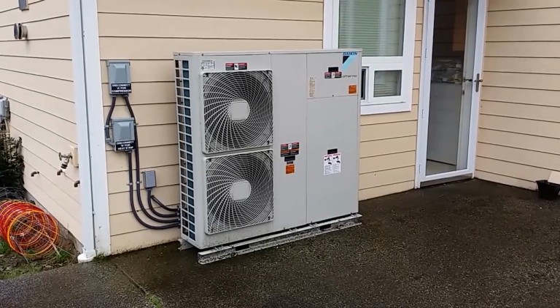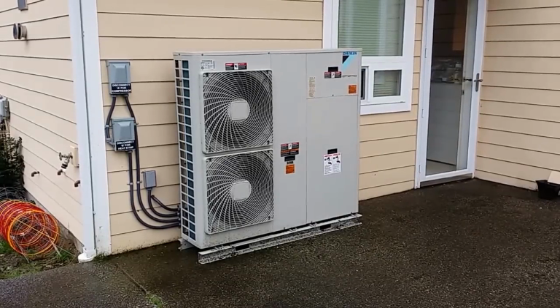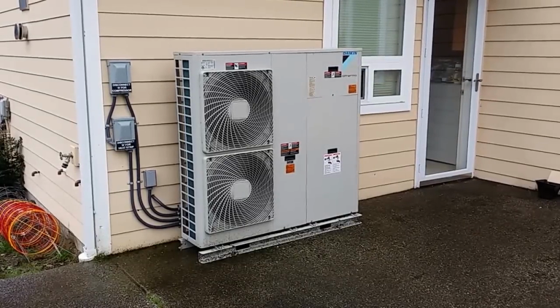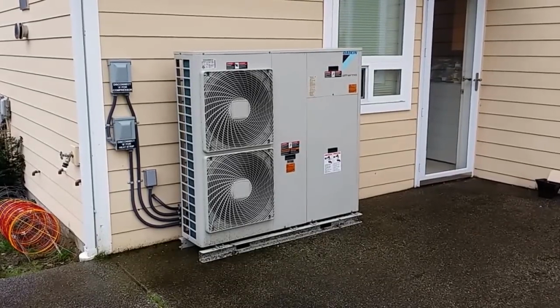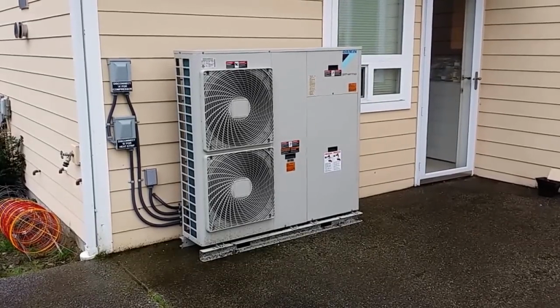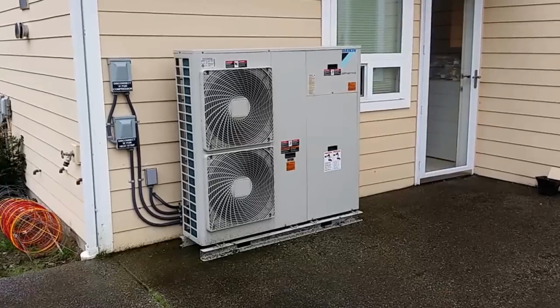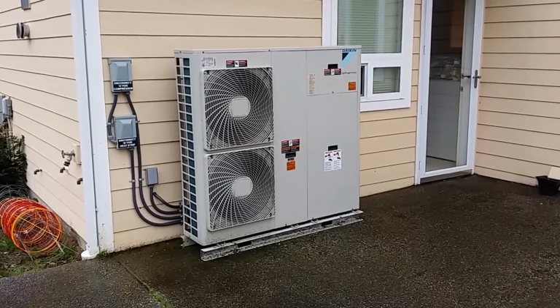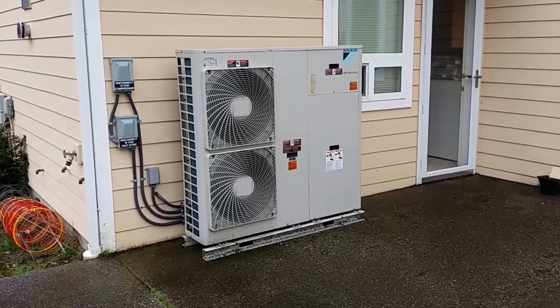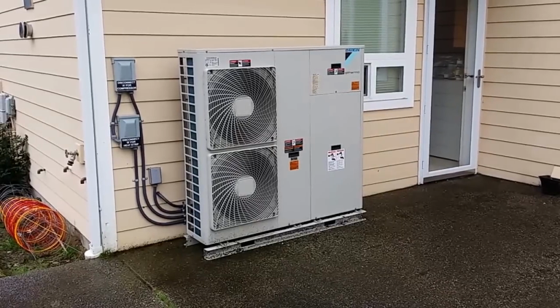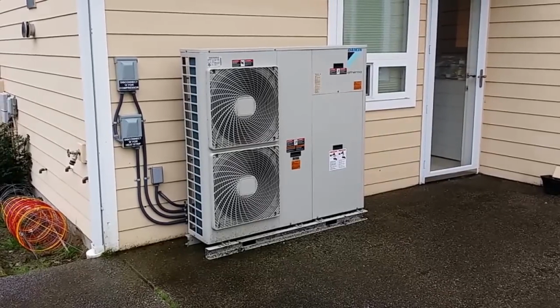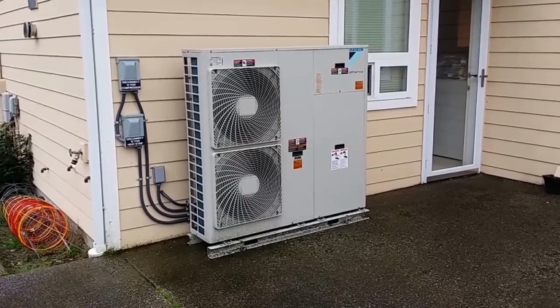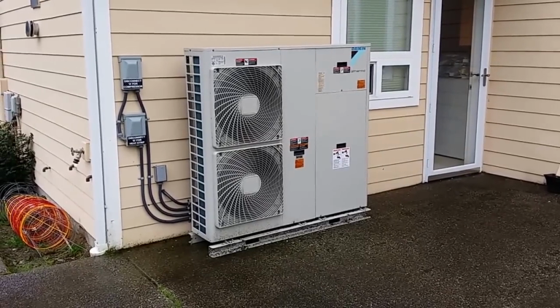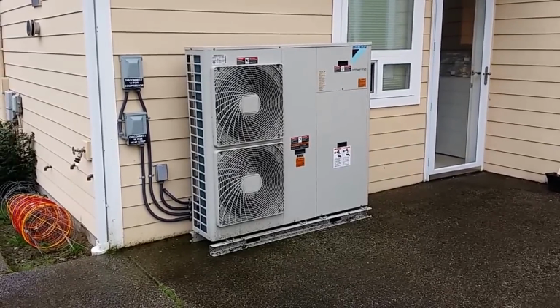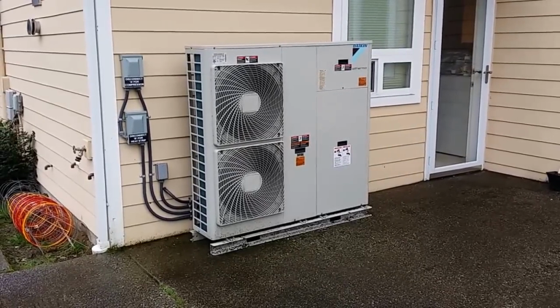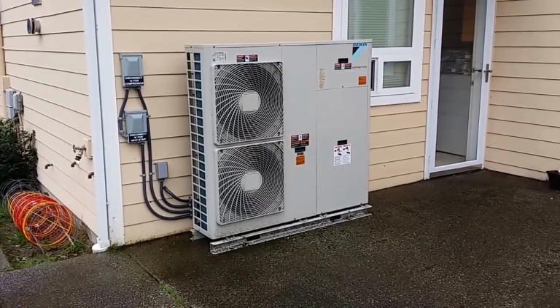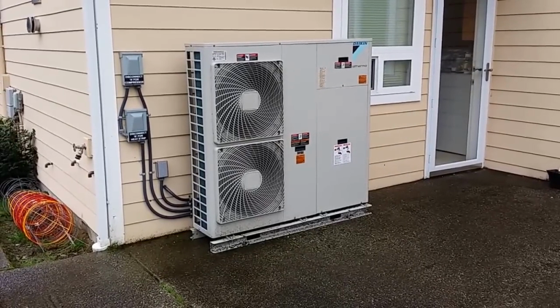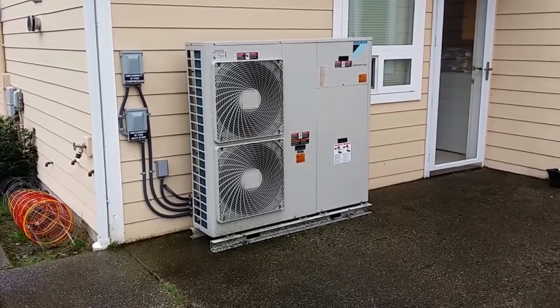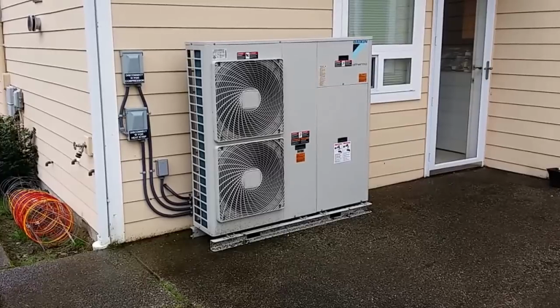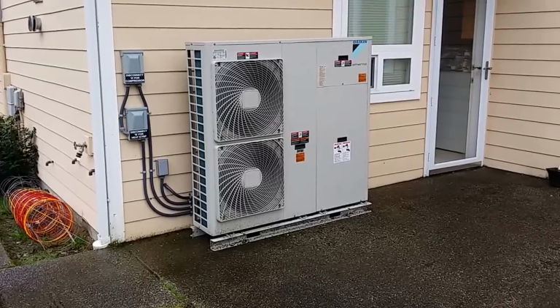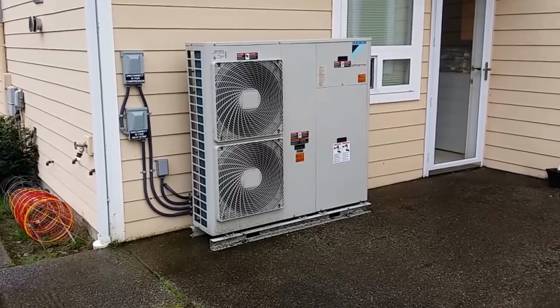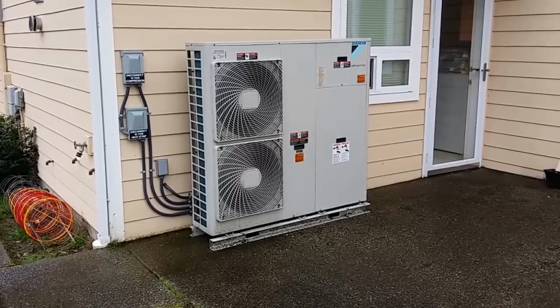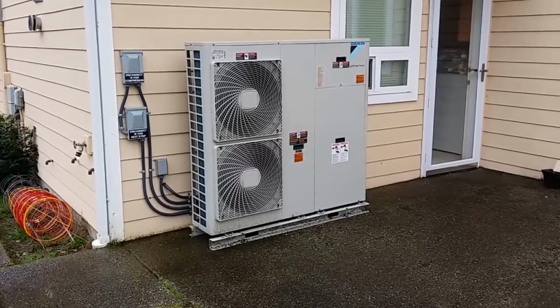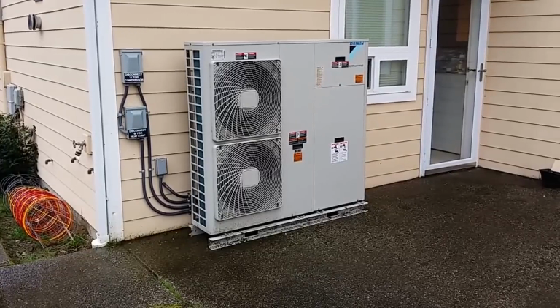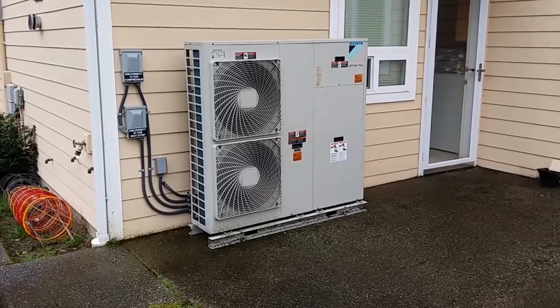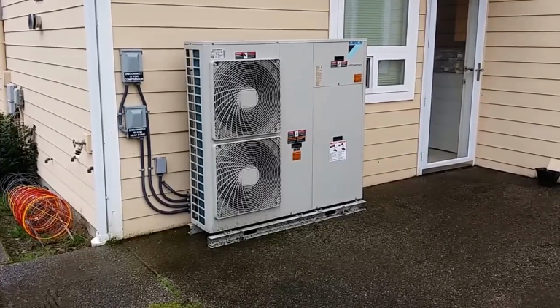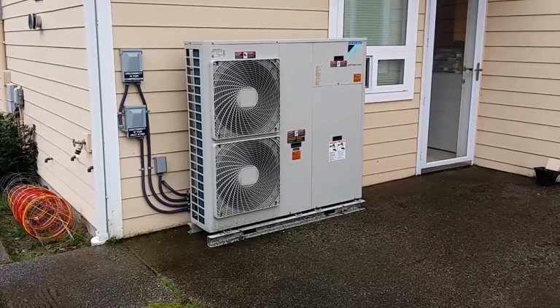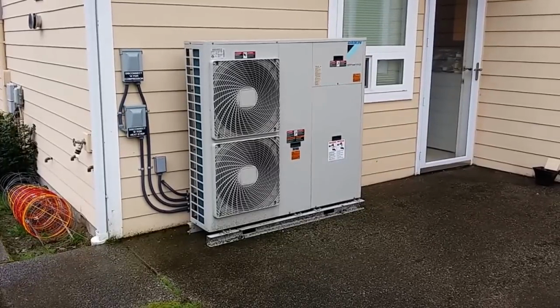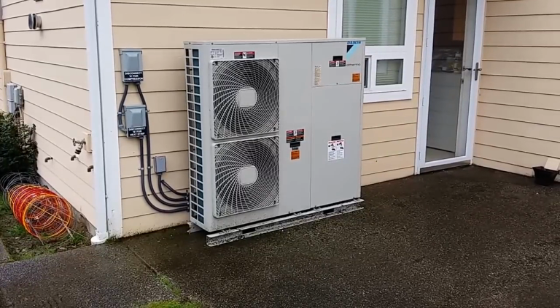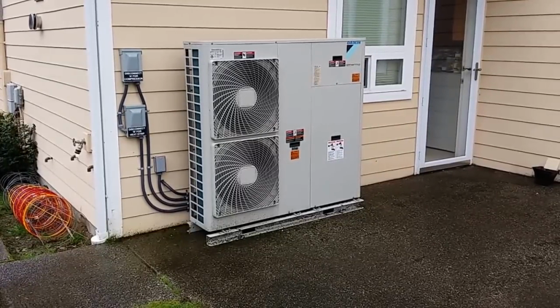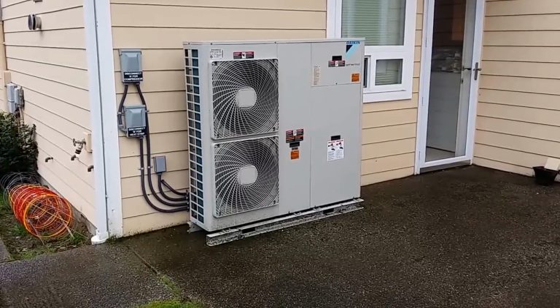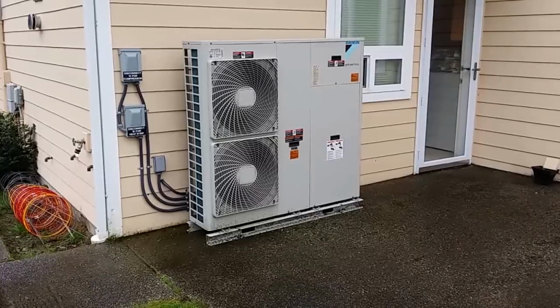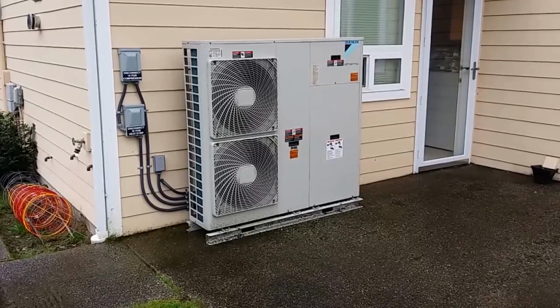Hello, this is Wes Diskin with Barron Heating and BarronGreenTeam.com. Just excited to bring you the Daikin Altherma system. This unit incorporates the Monoblock, which is a great value — I'm going to explain more of that in a sec. It's the Monoblock Altherma, and this is four ton.